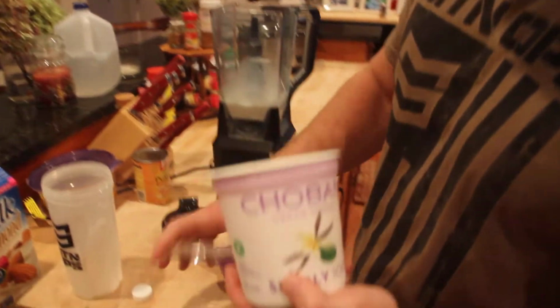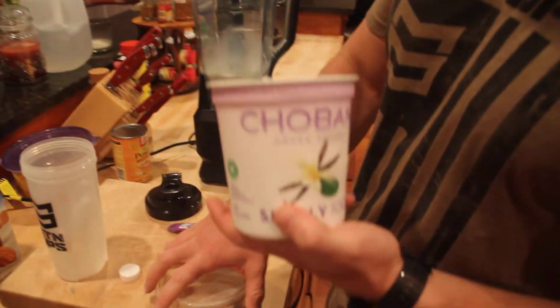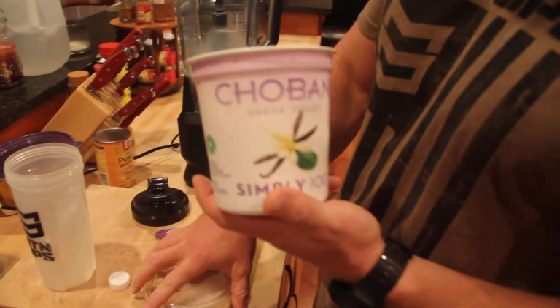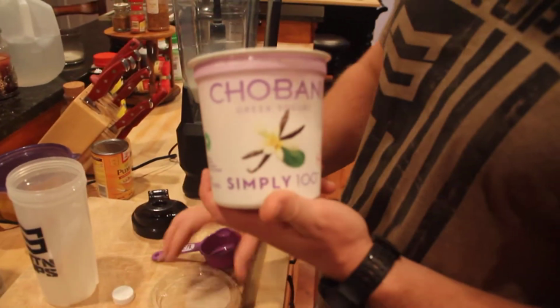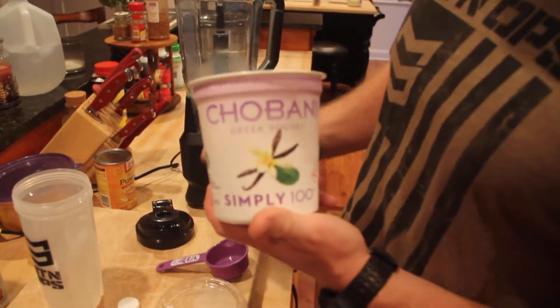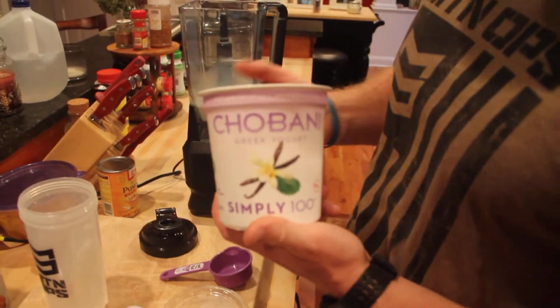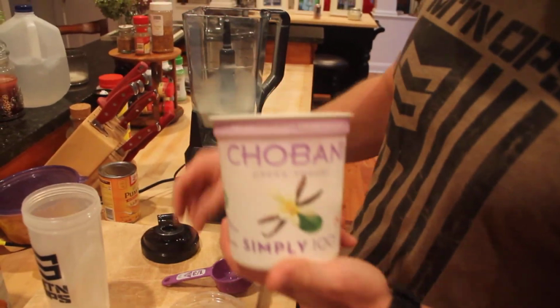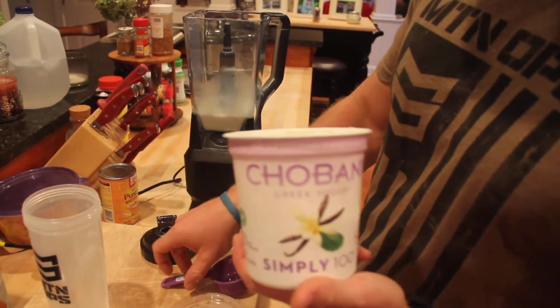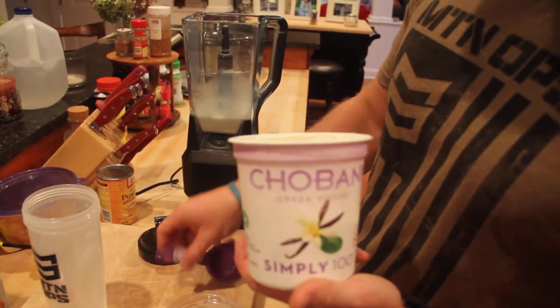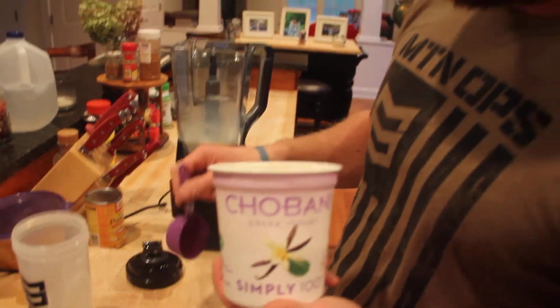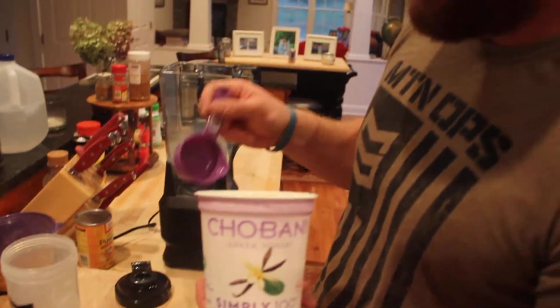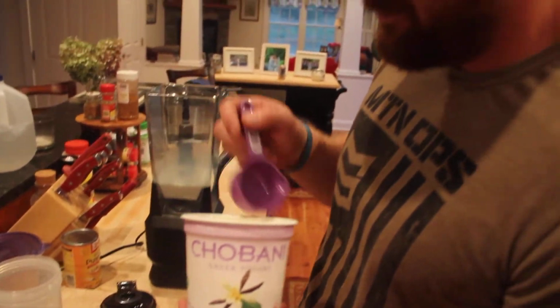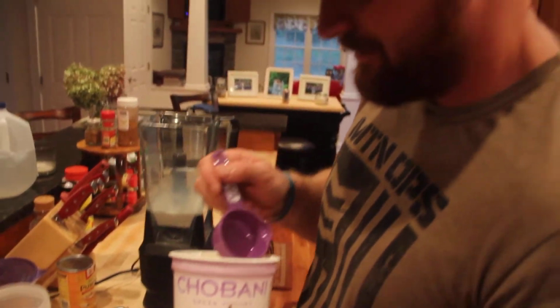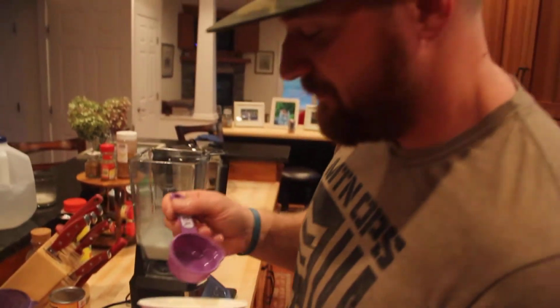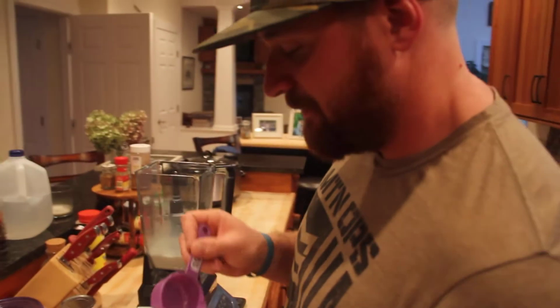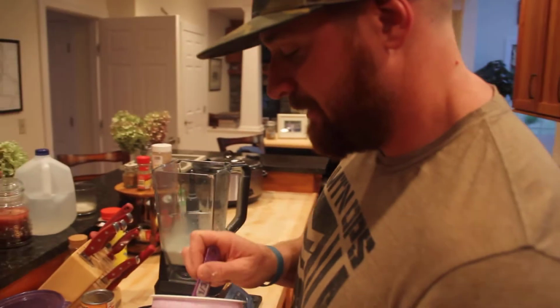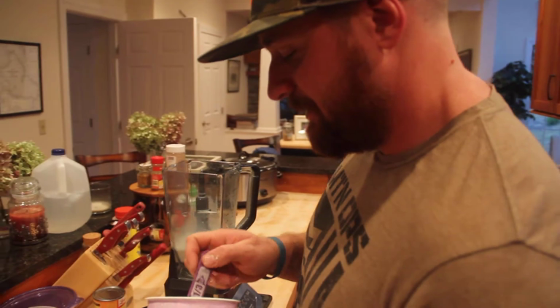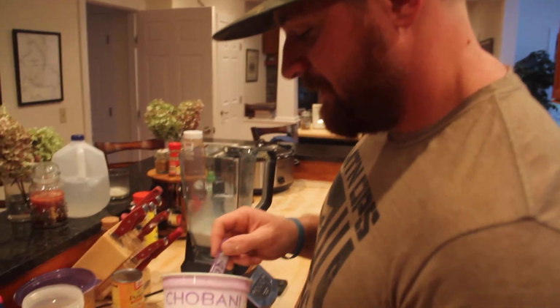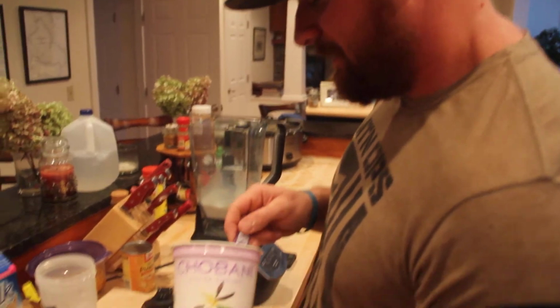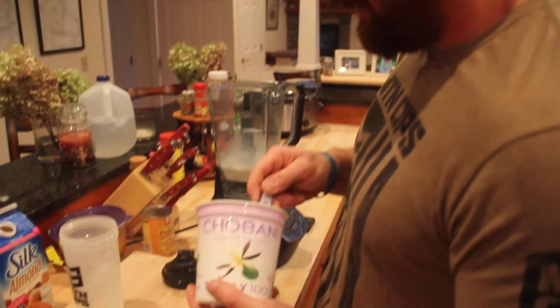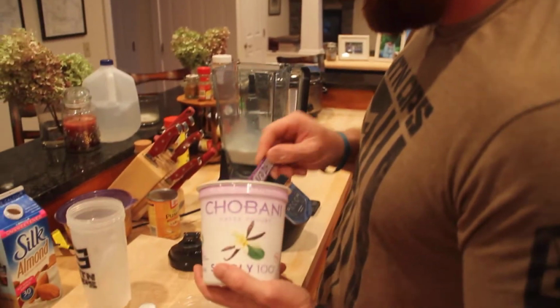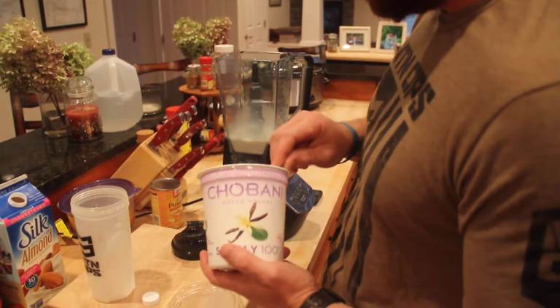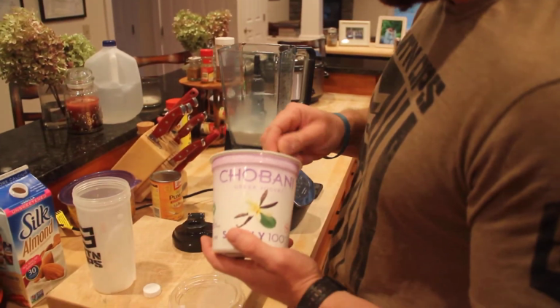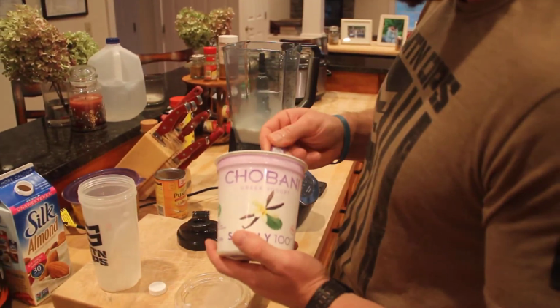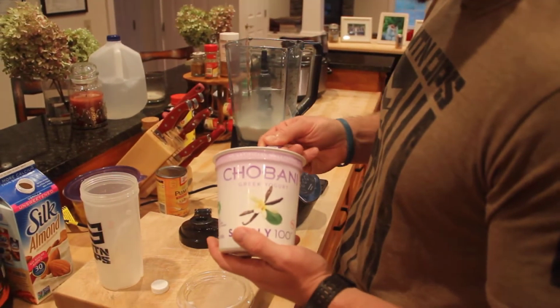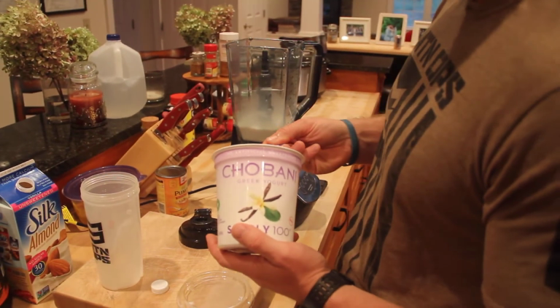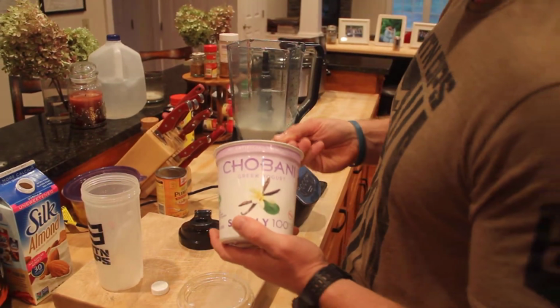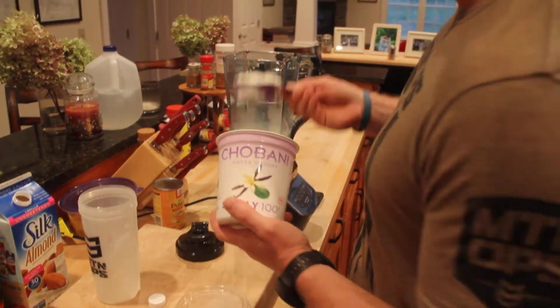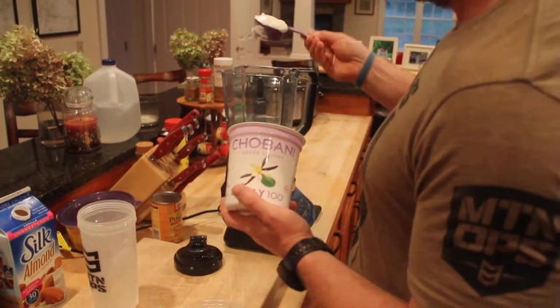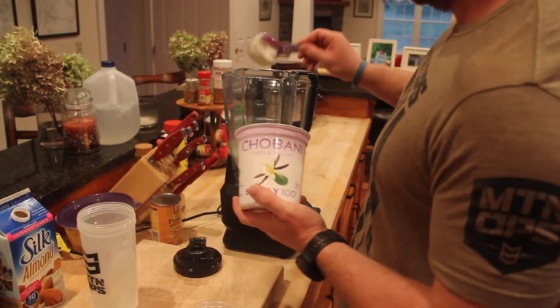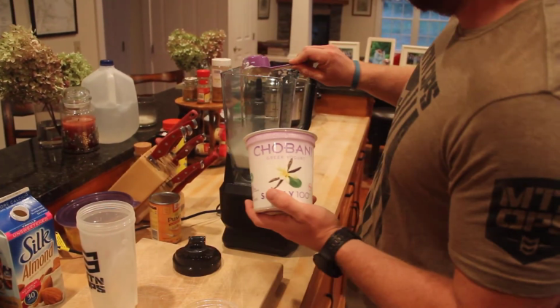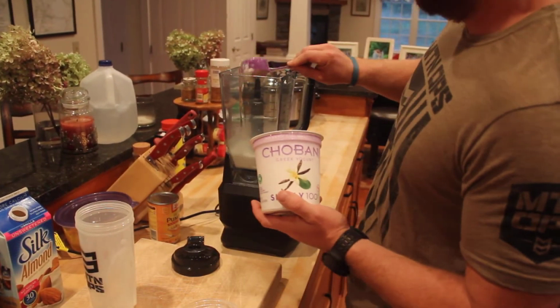Then get some vanilla yogurt — you could go plain yogurt if you're boring. Get about a third of a cup of that and put it in.